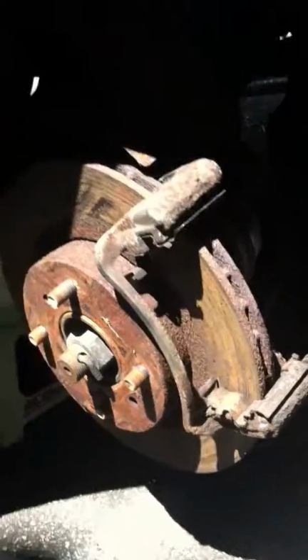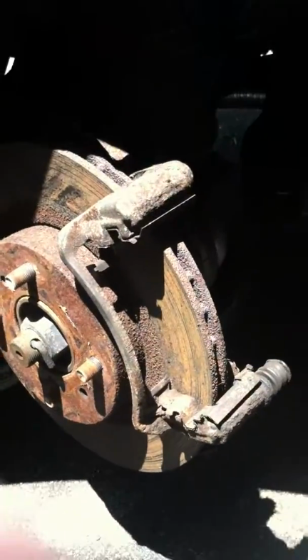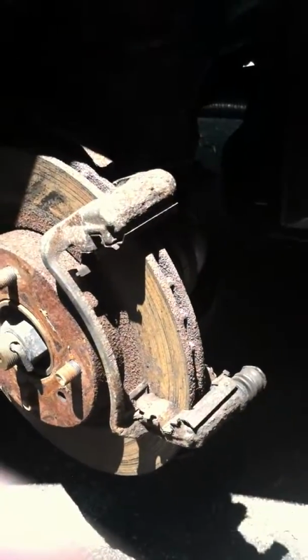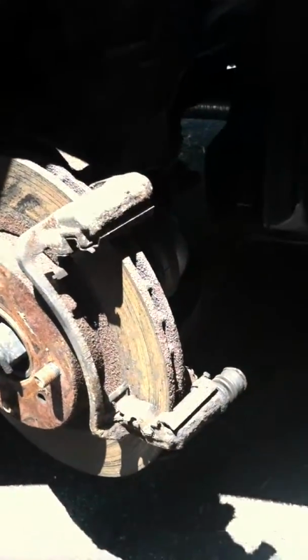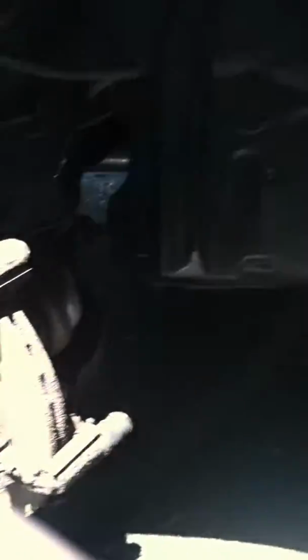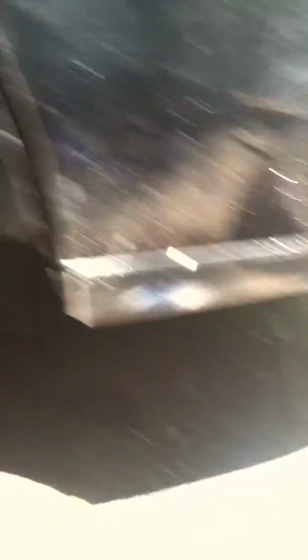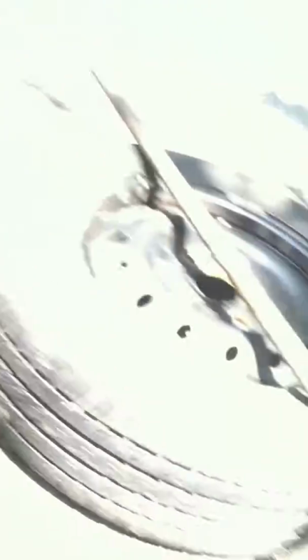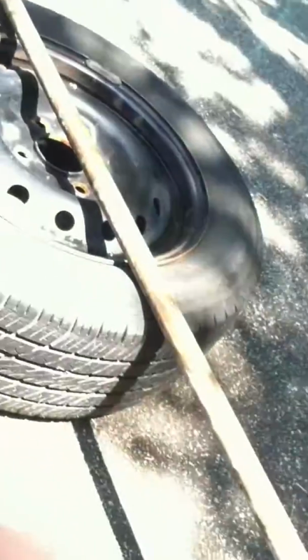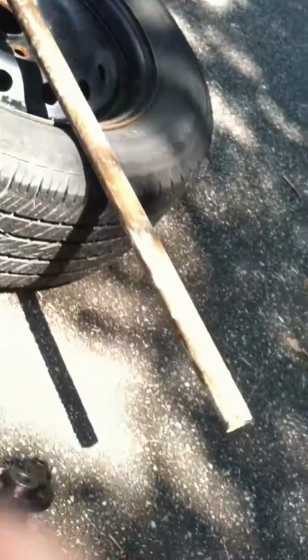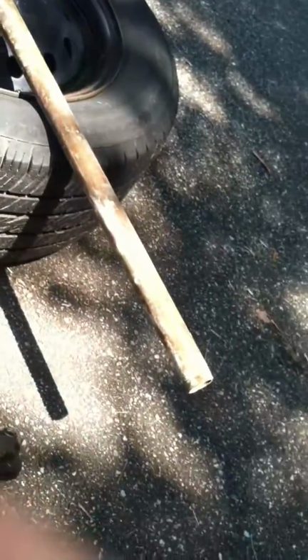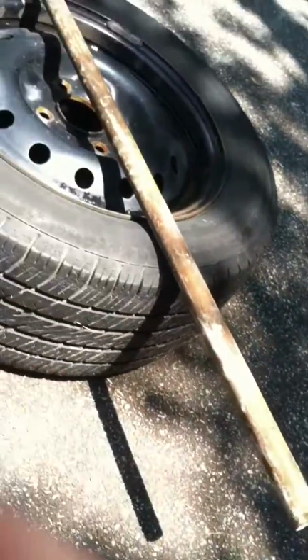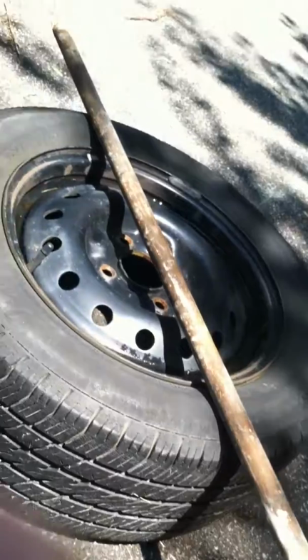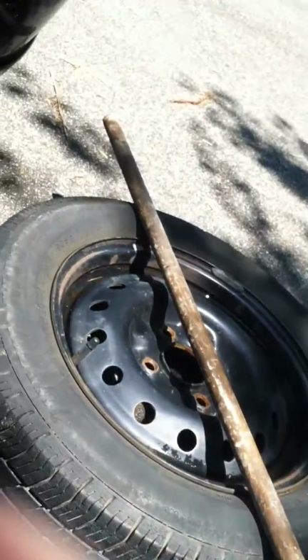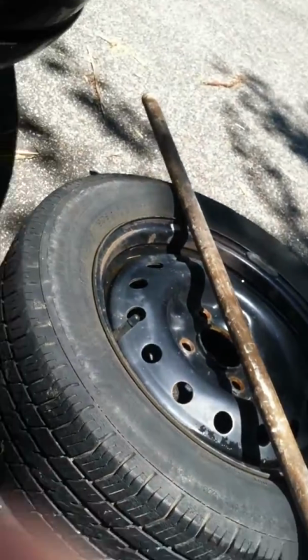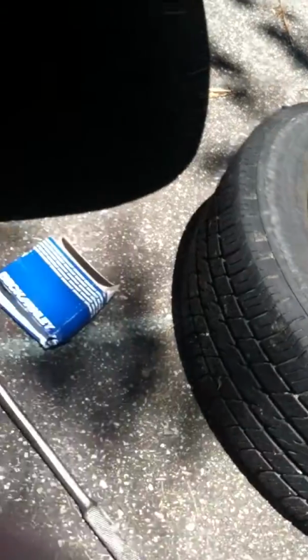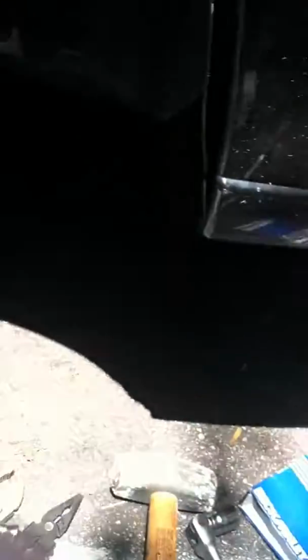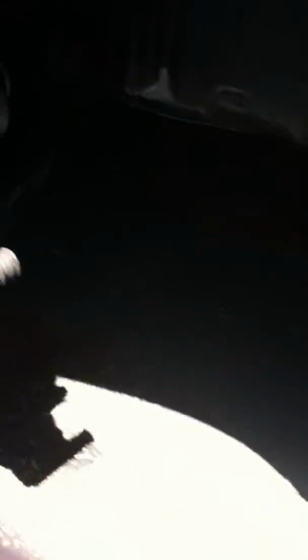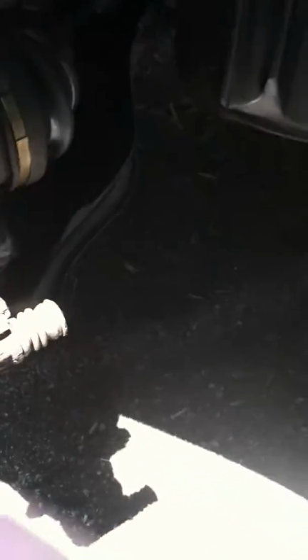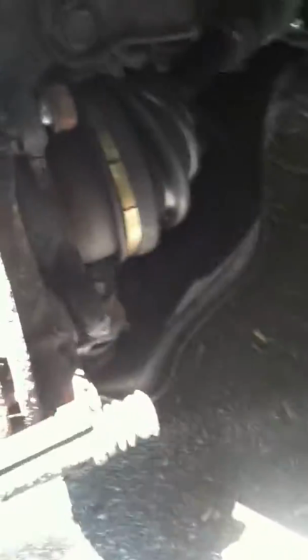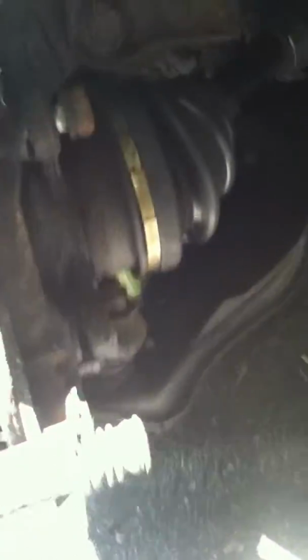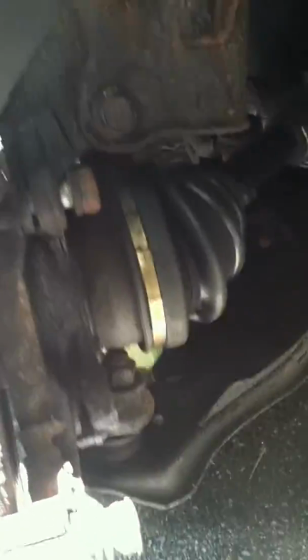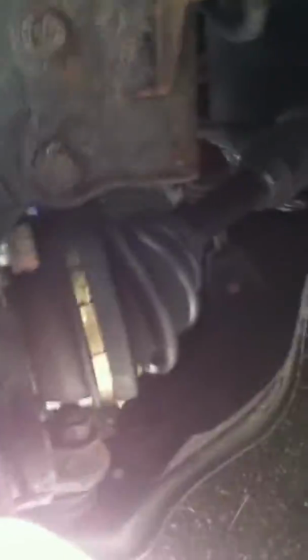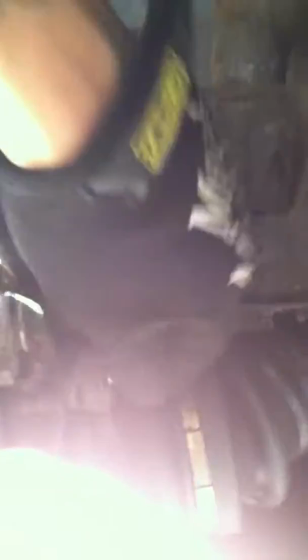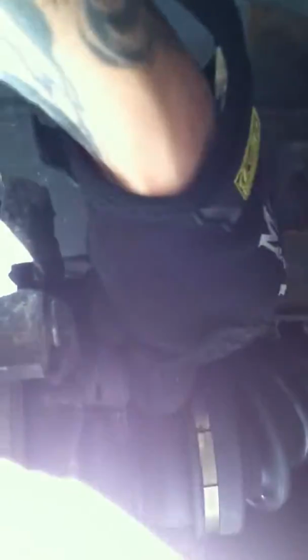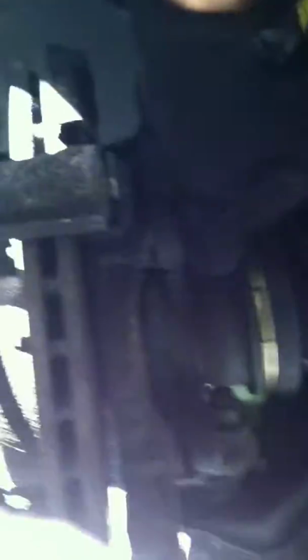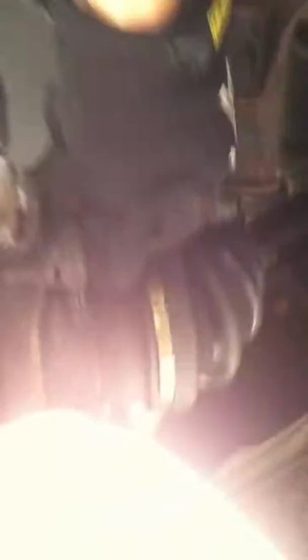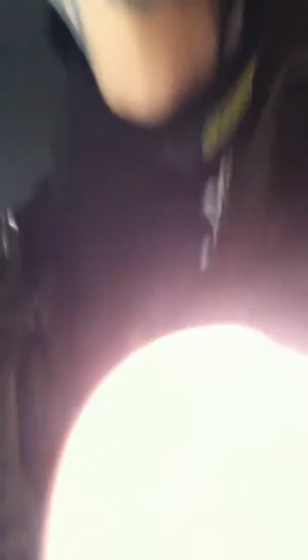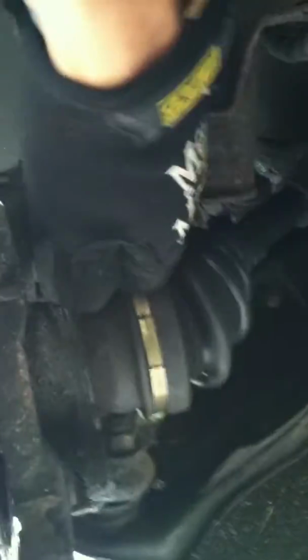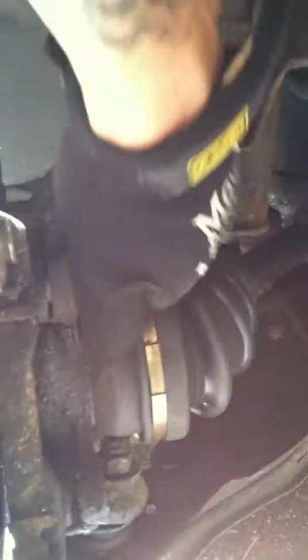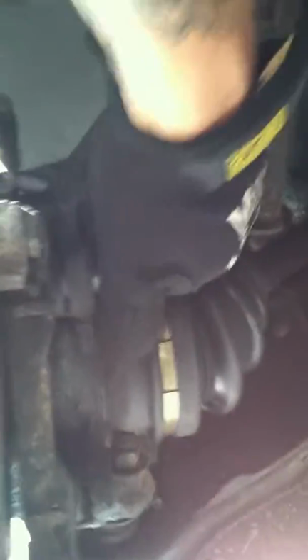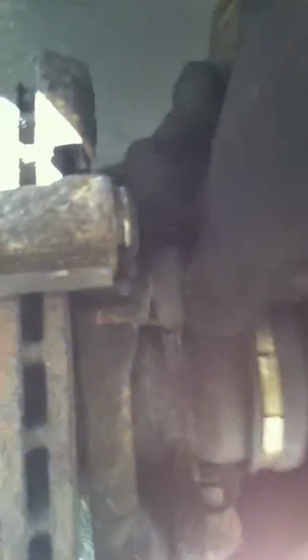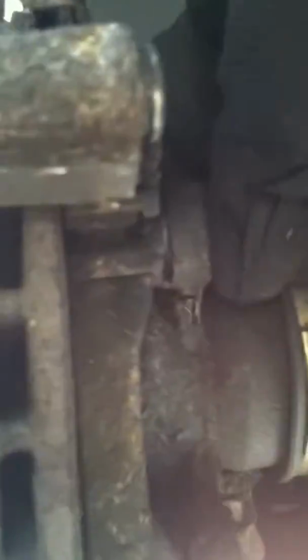I had to get a breaker bar, aka a metal tube, and remove the first bolt I was able to get off. I'm about to pull the second bolt off here — this guy right here.